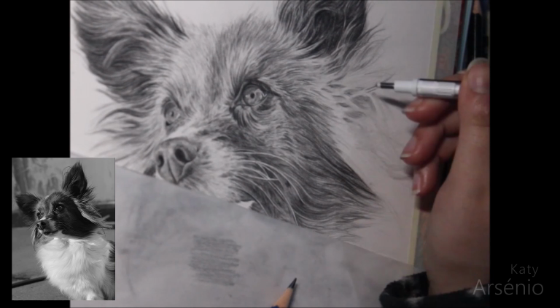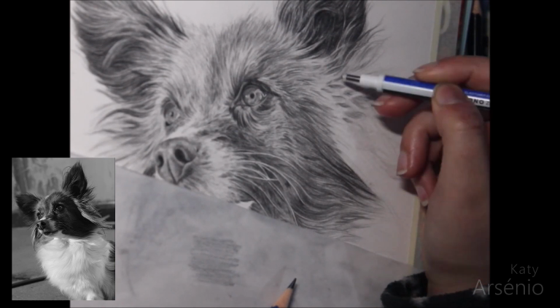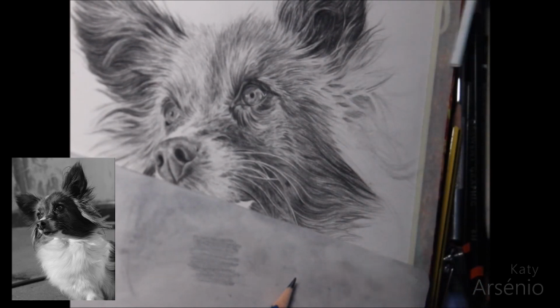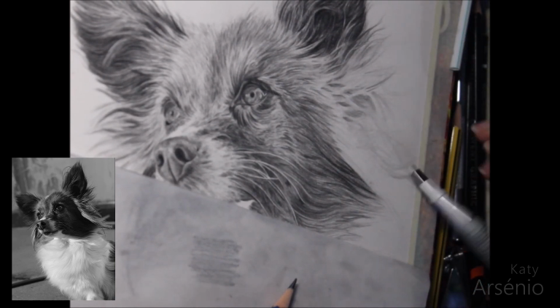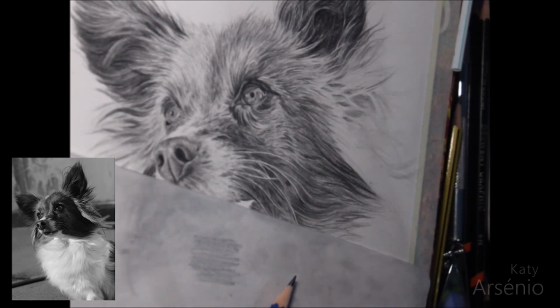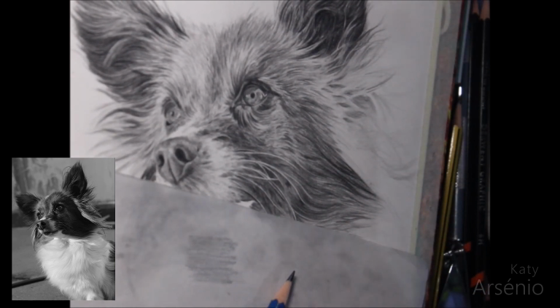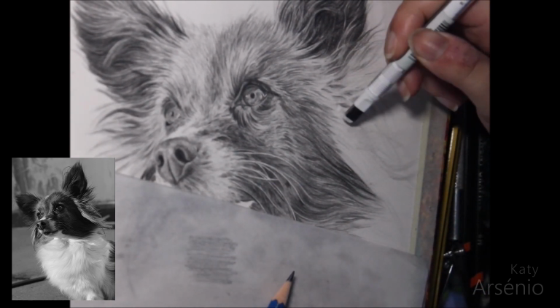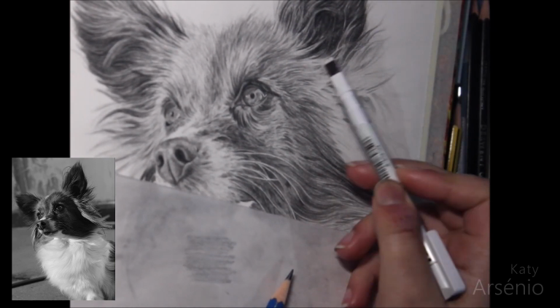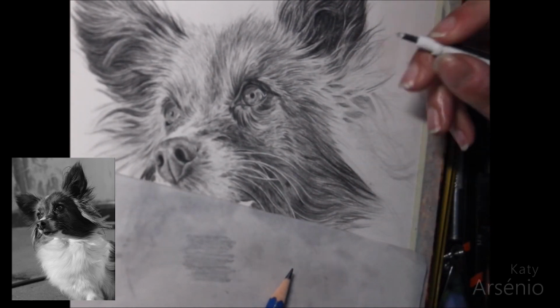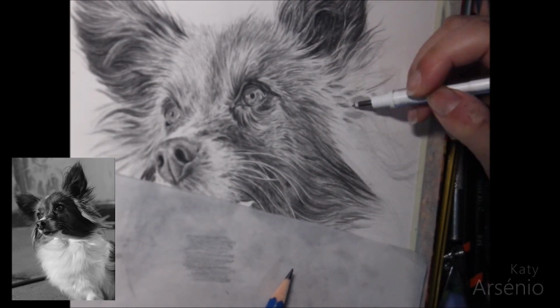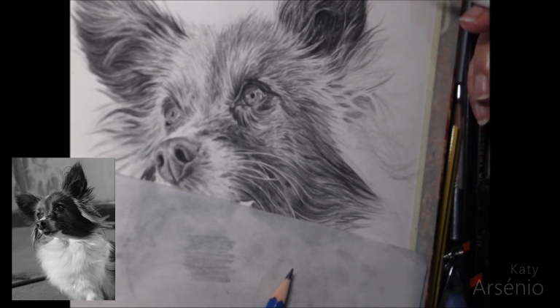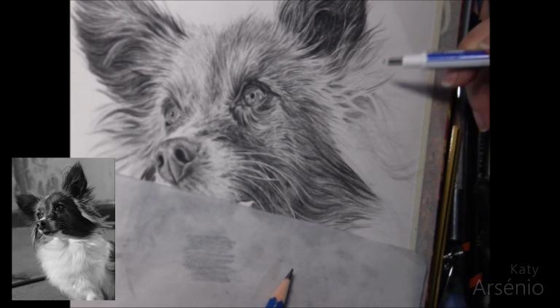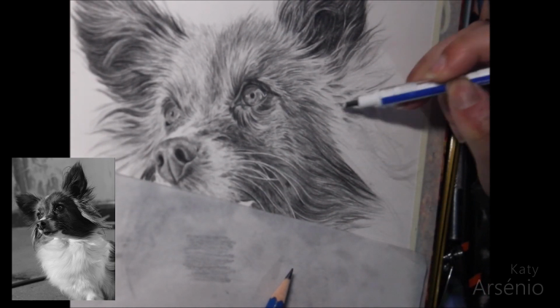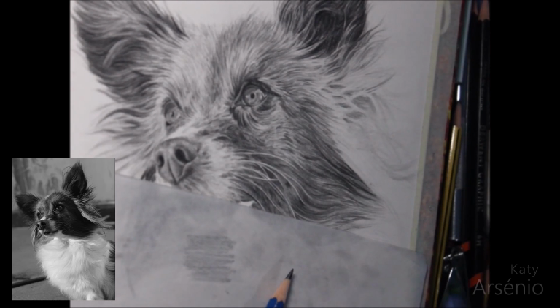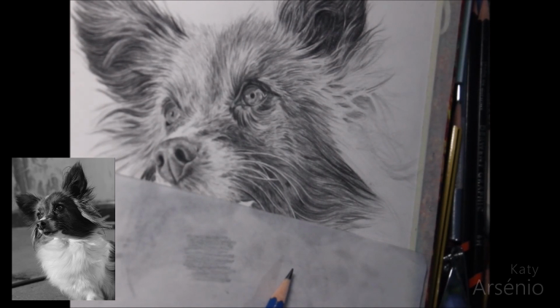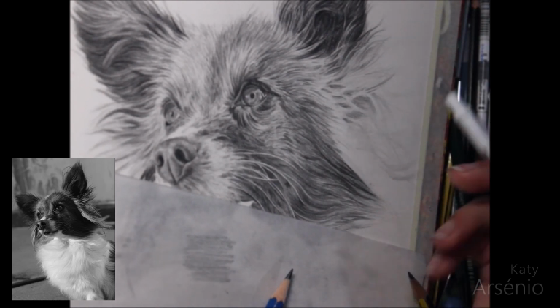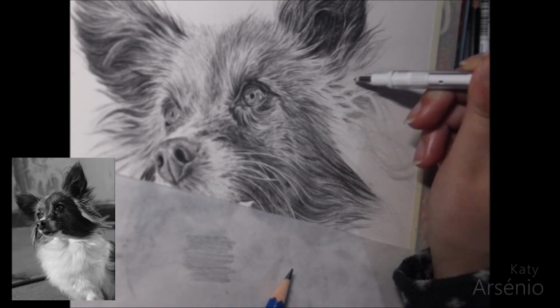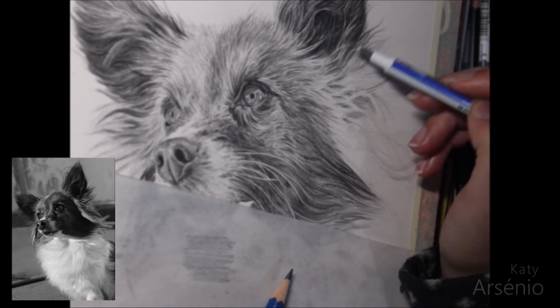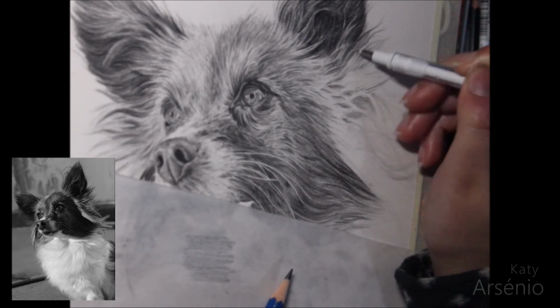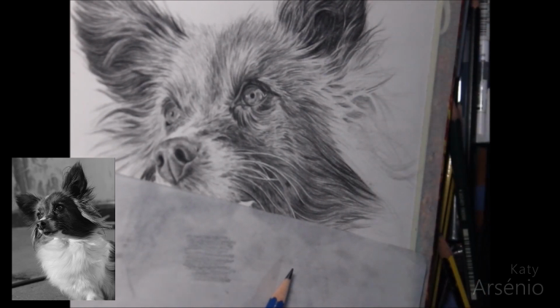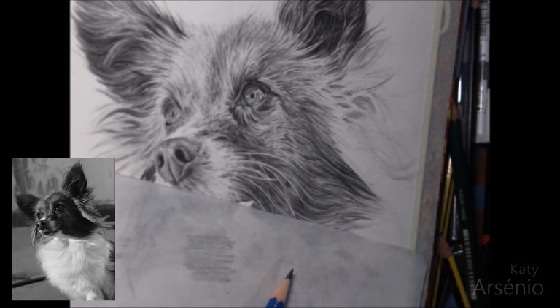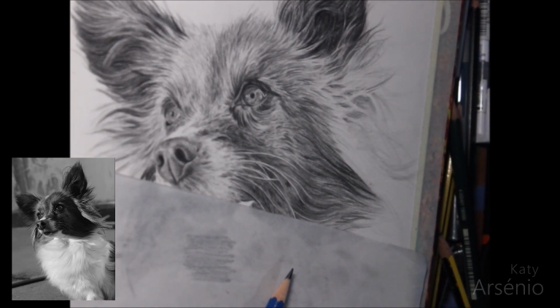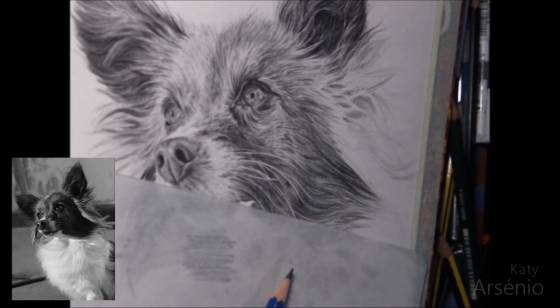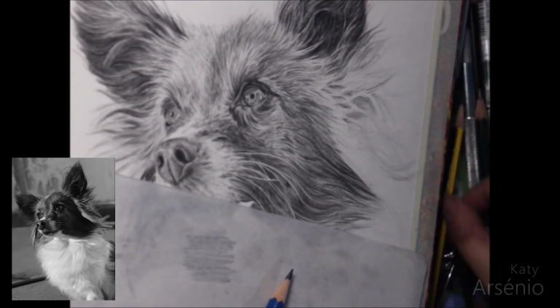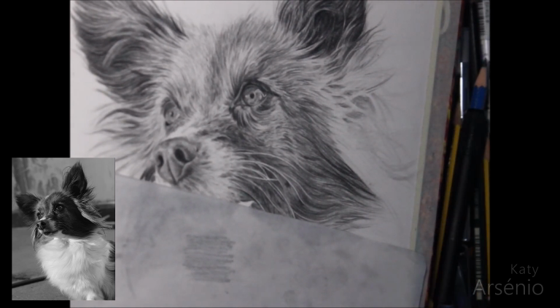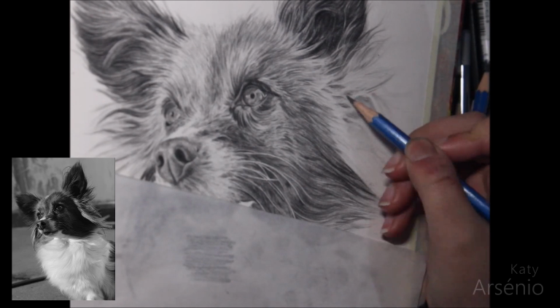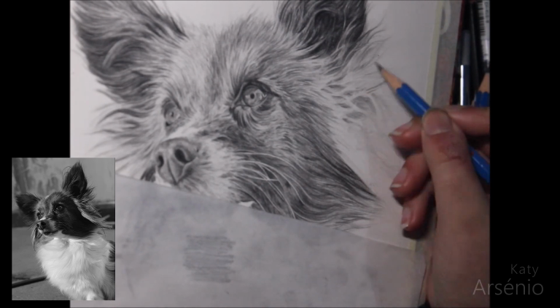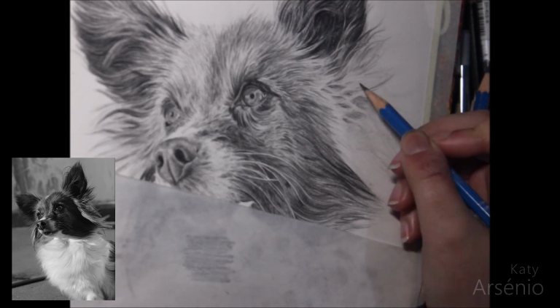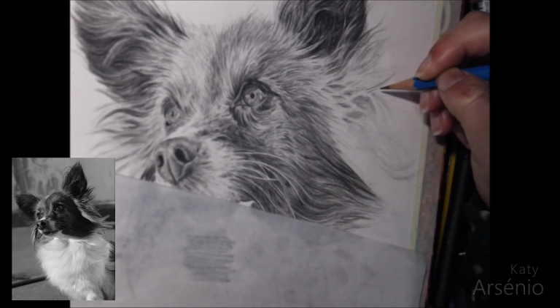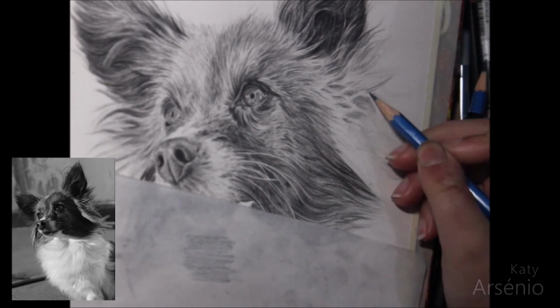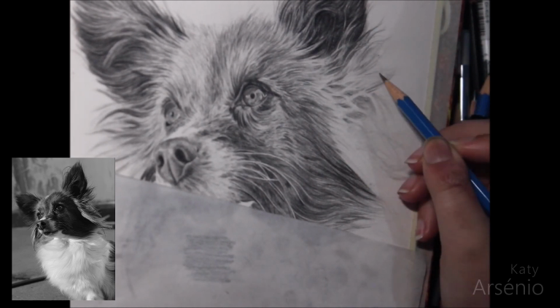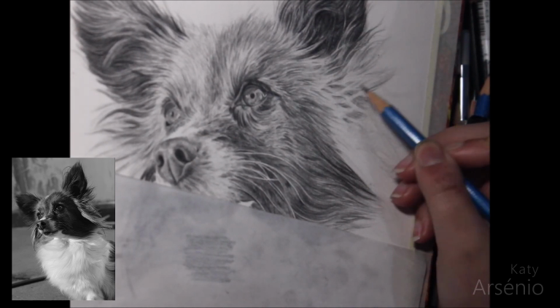Sometimes, instead of doing a base layer with a lighter pencil, I use dirty blending stumps to do it. Dirty stumps work great to block in areas with movement, just like the fur on this cheek, which has strands that go in different directions.